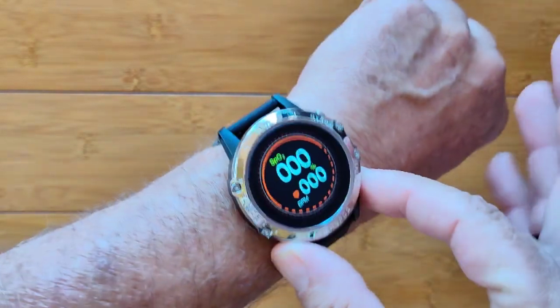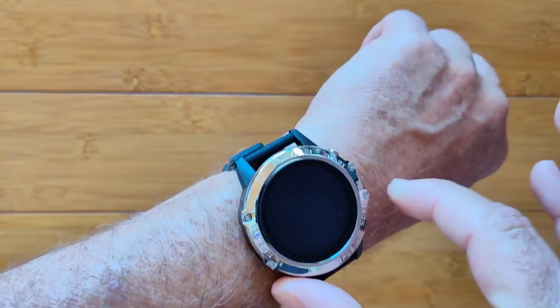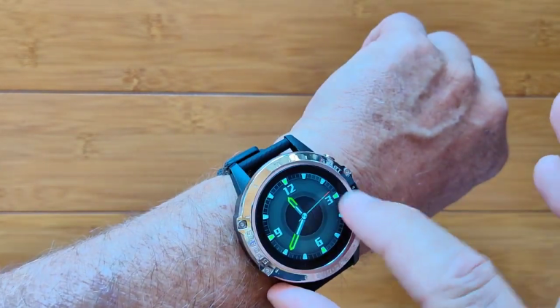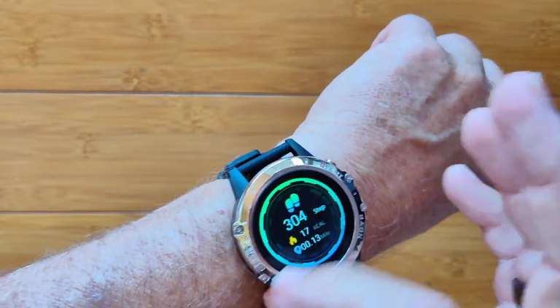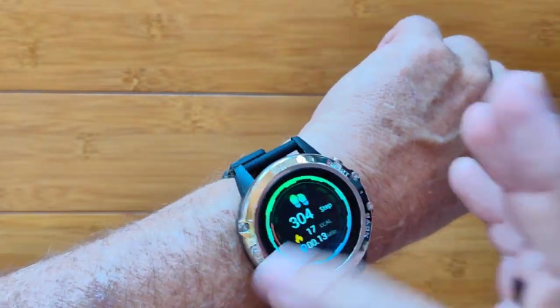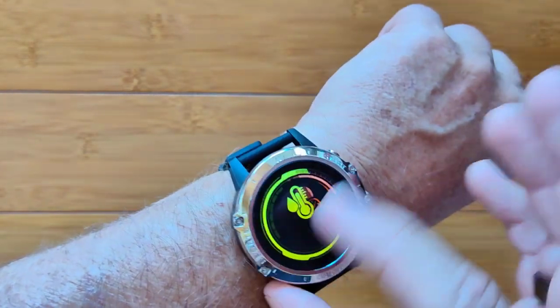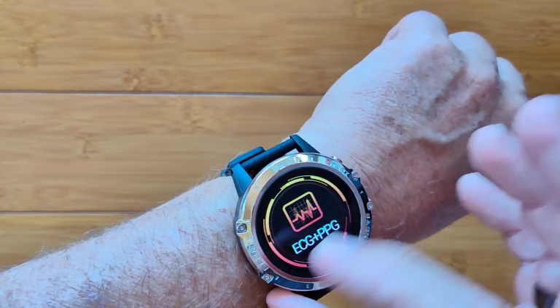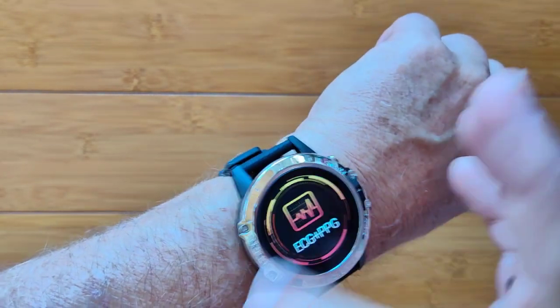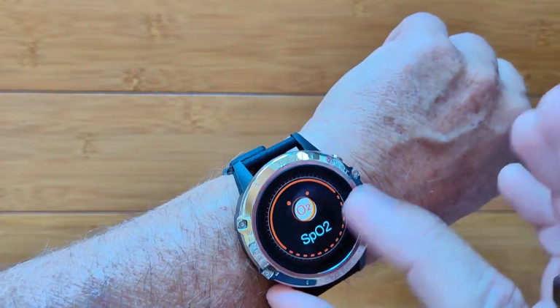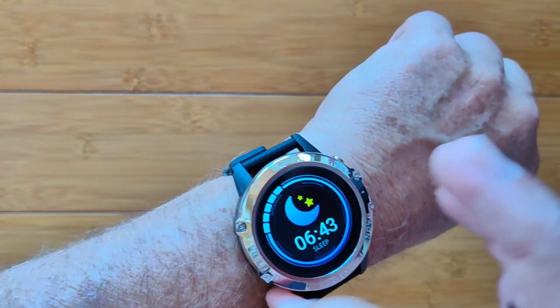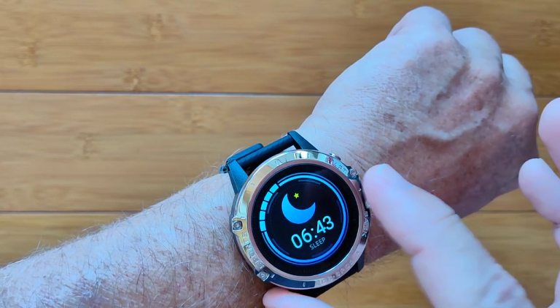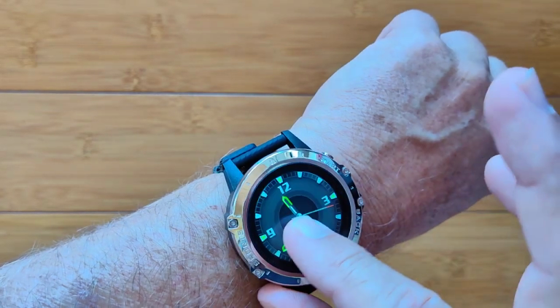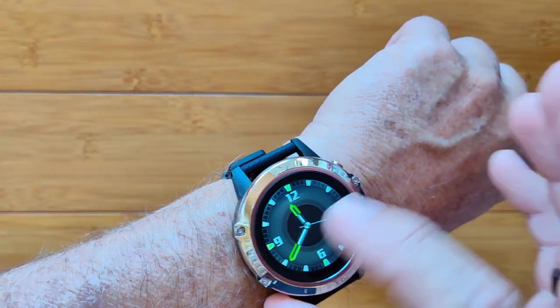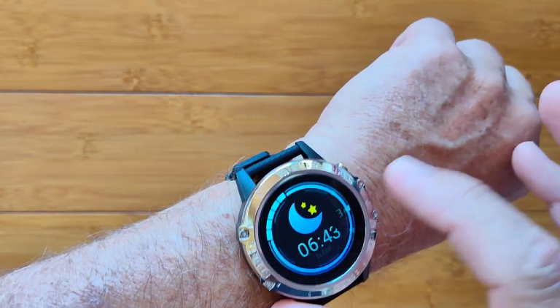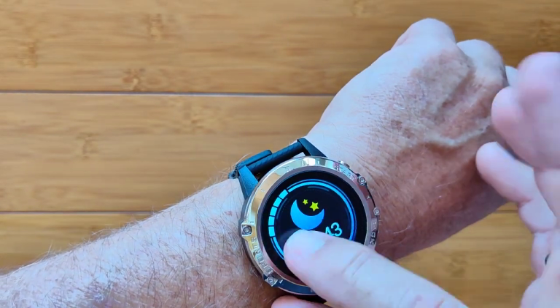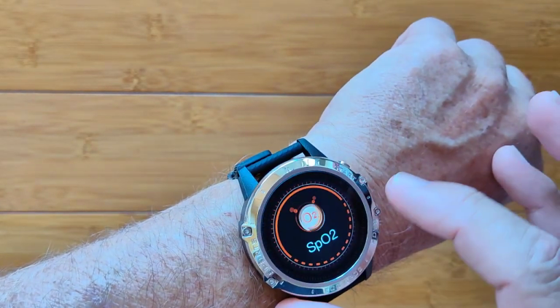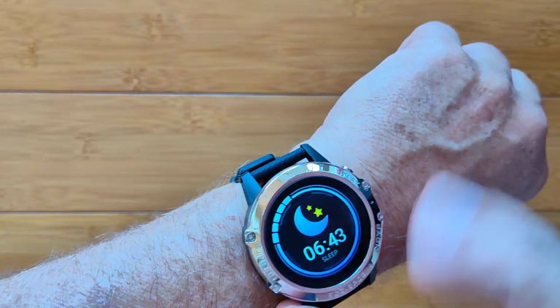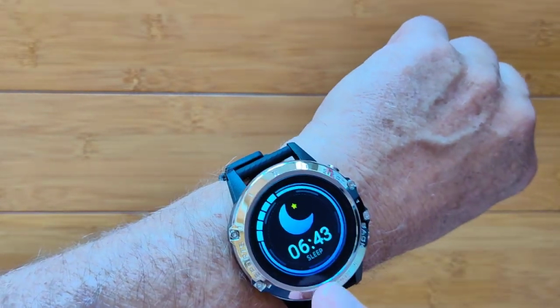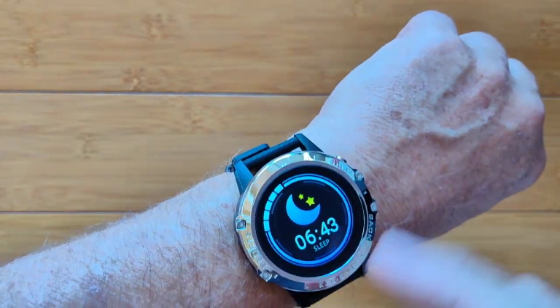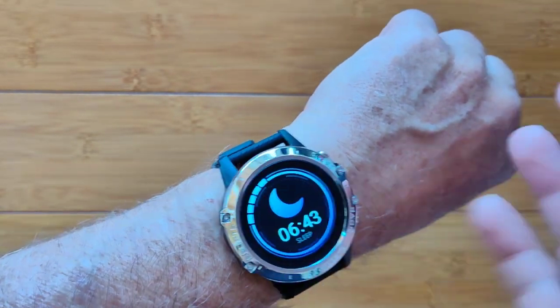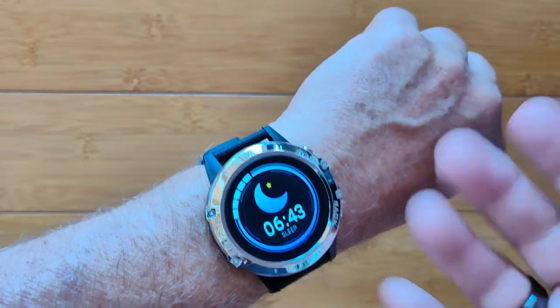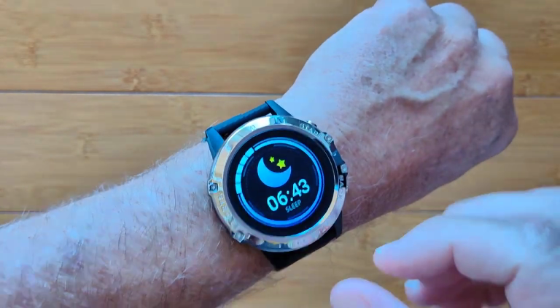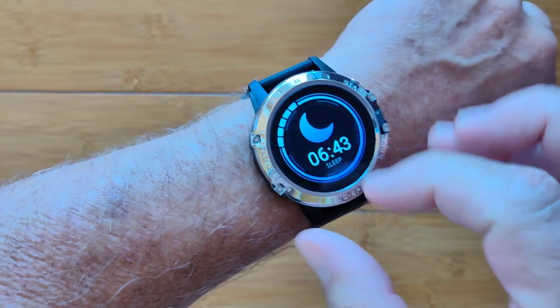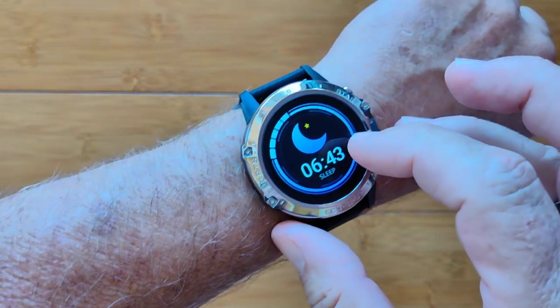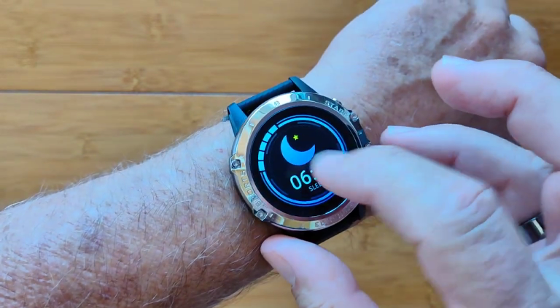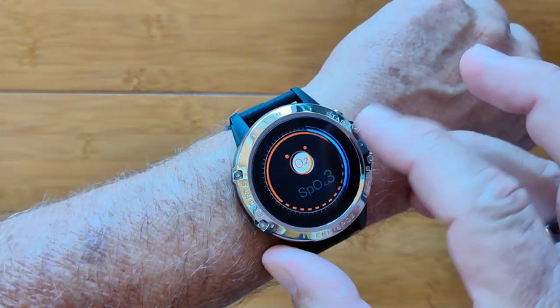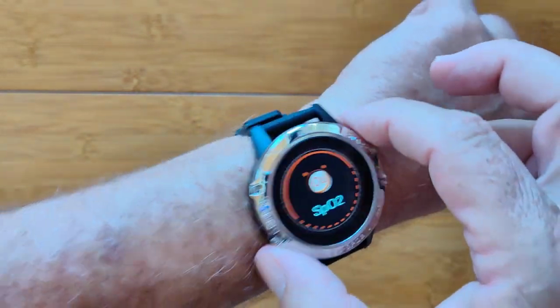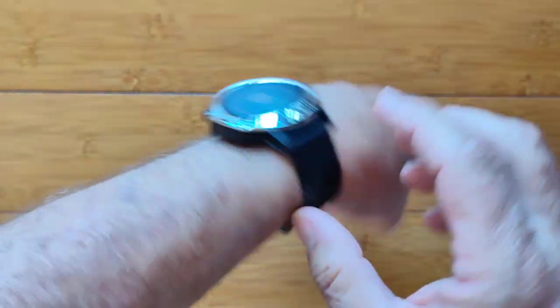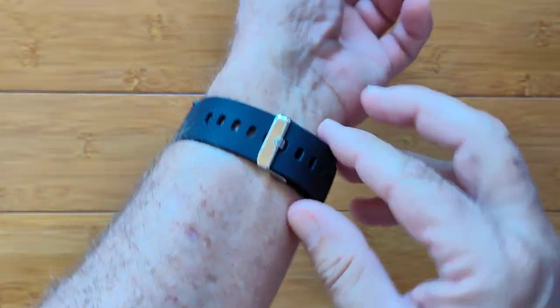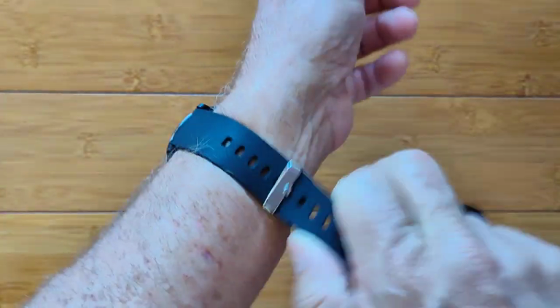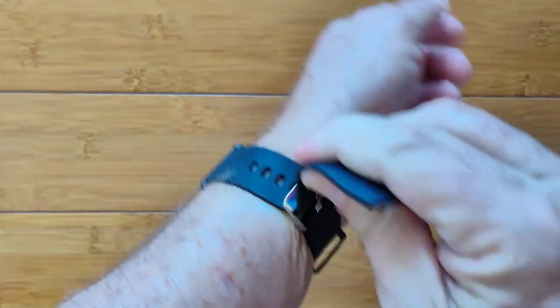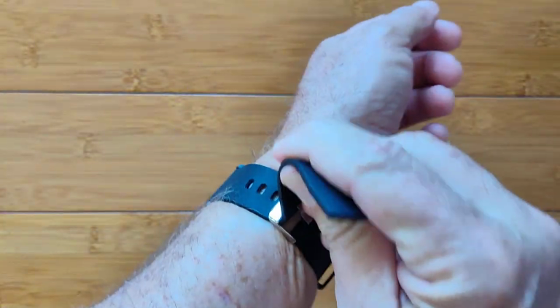Really, really sophisticated. All of that, and your last night's sleep time is on here as well. On the app, there's much more detail when you transfer it over there. It's a really robust watch.